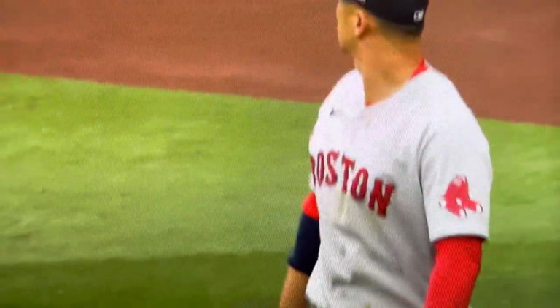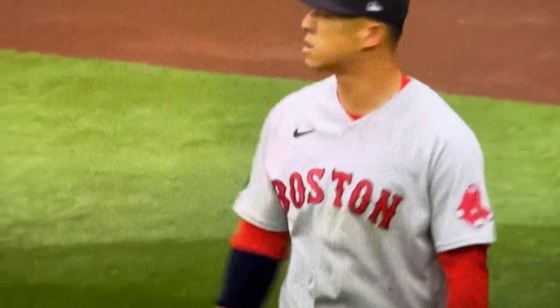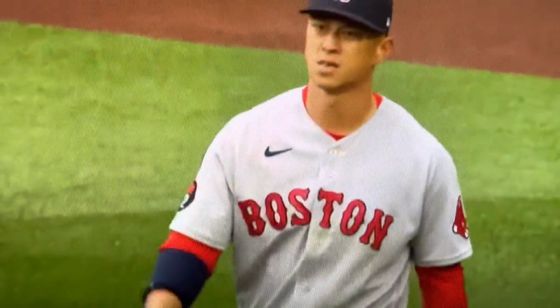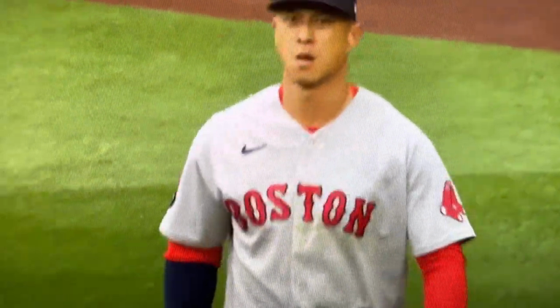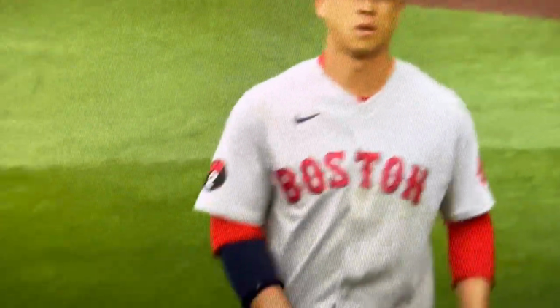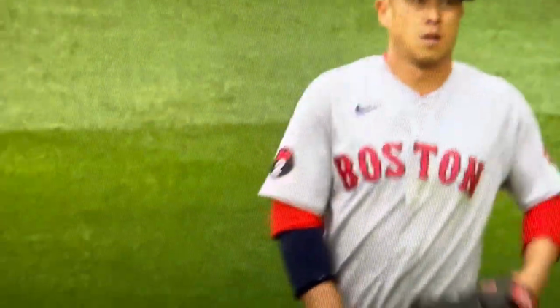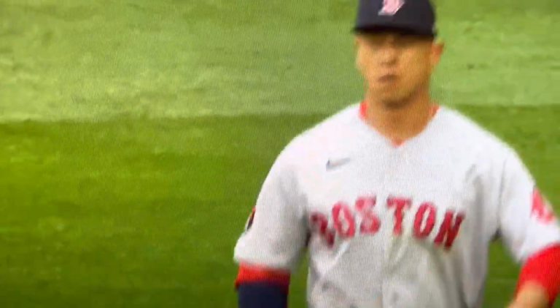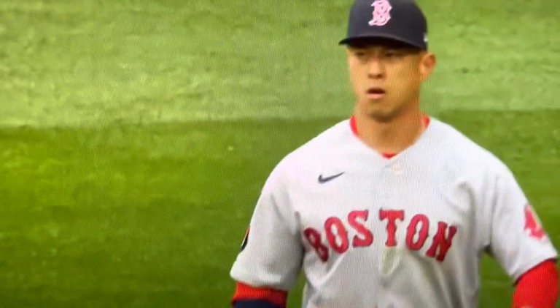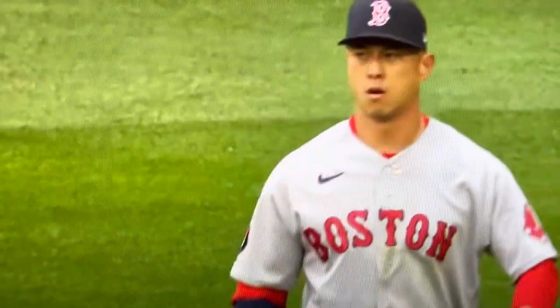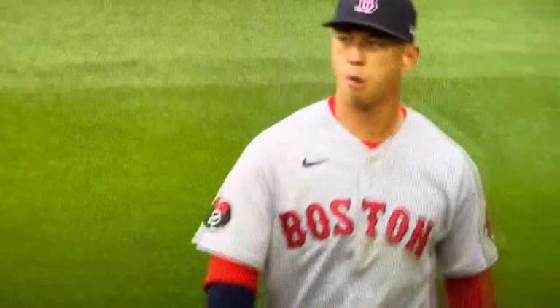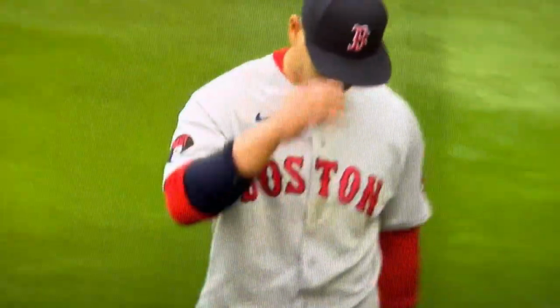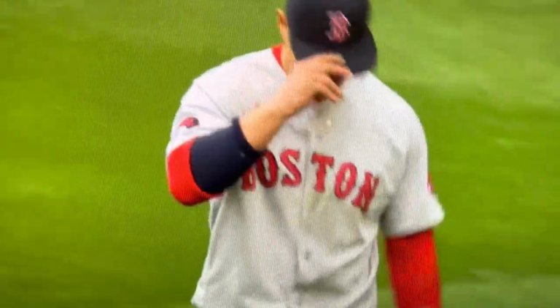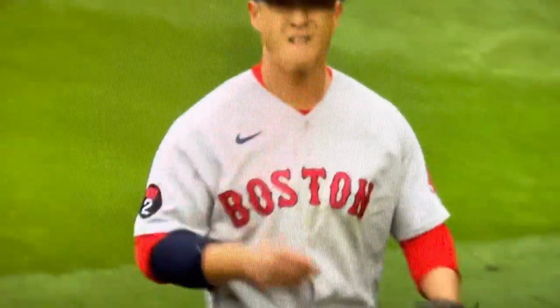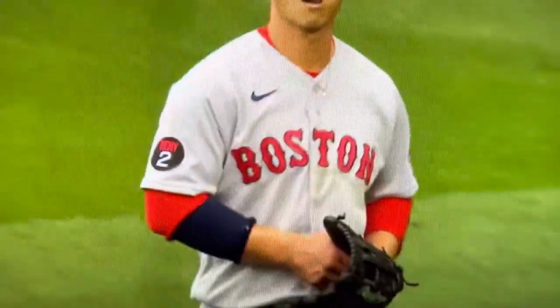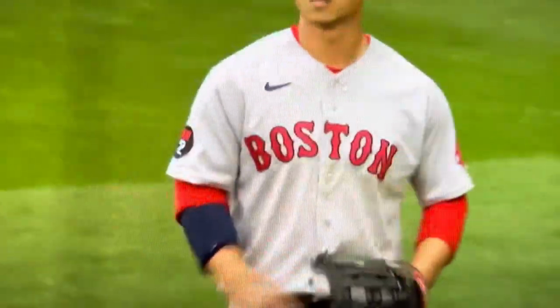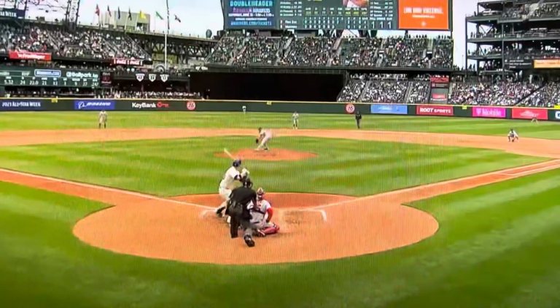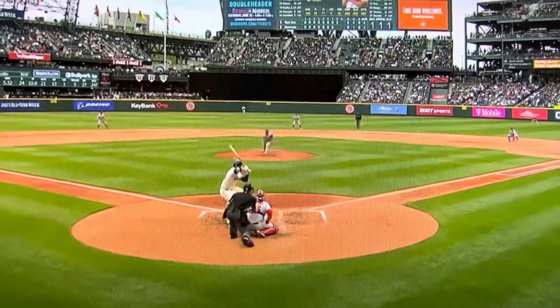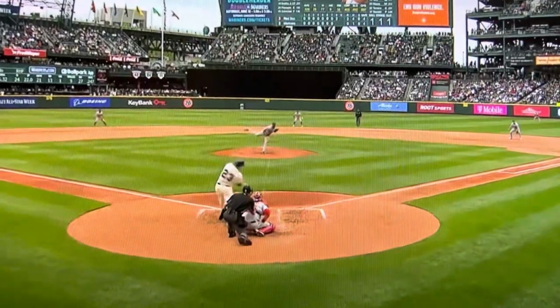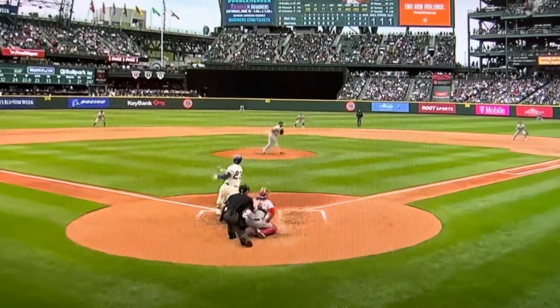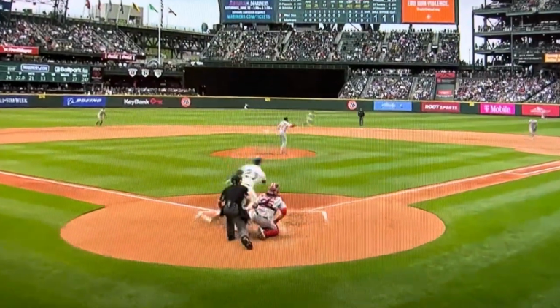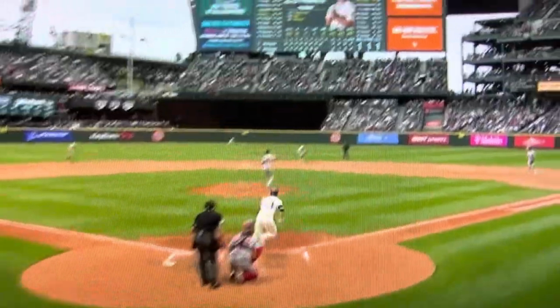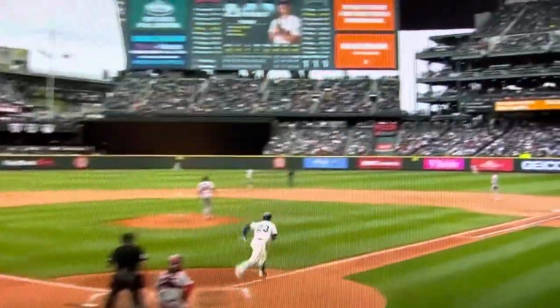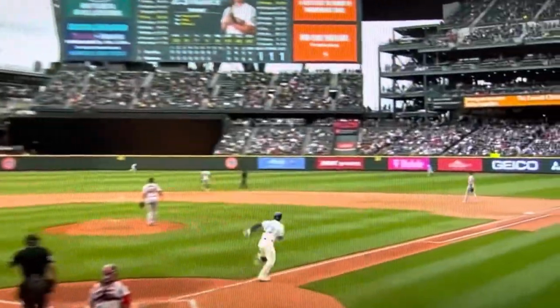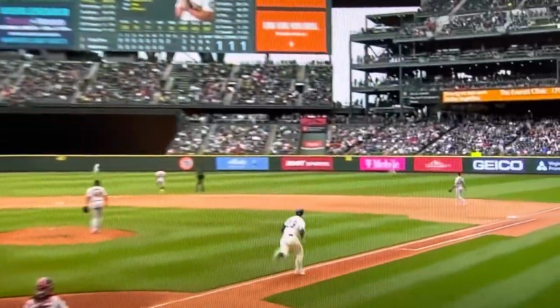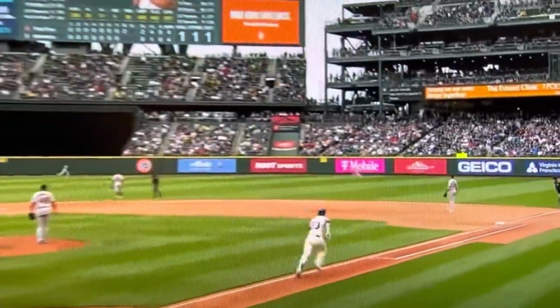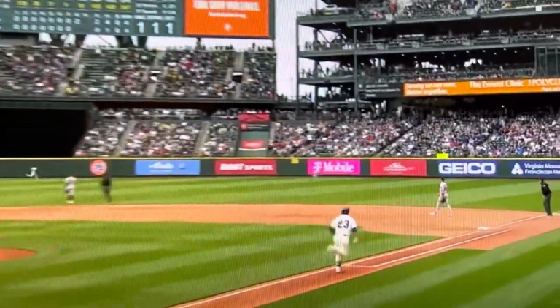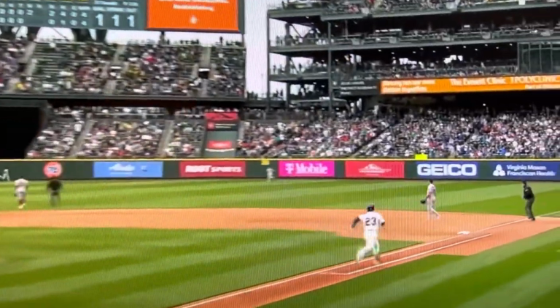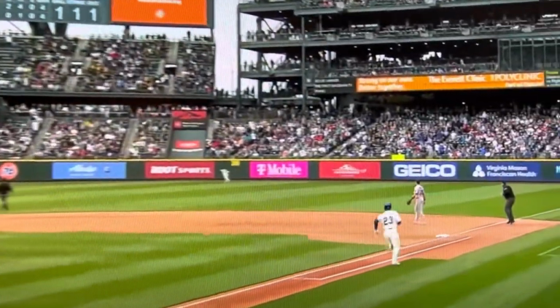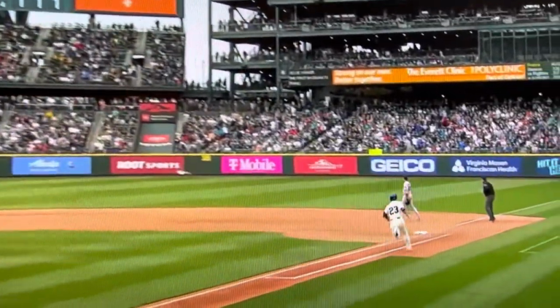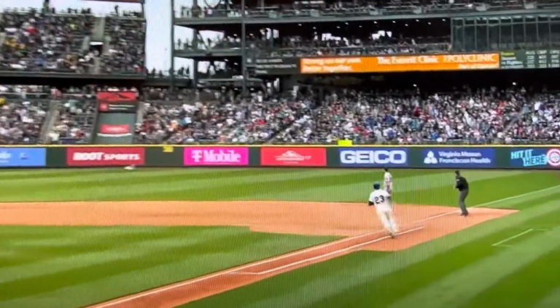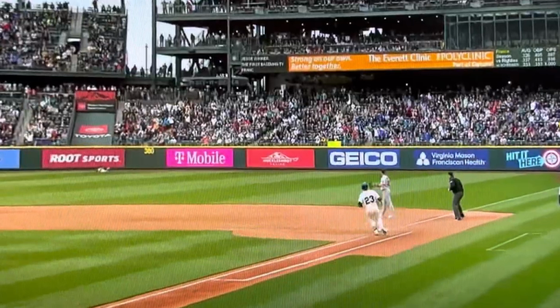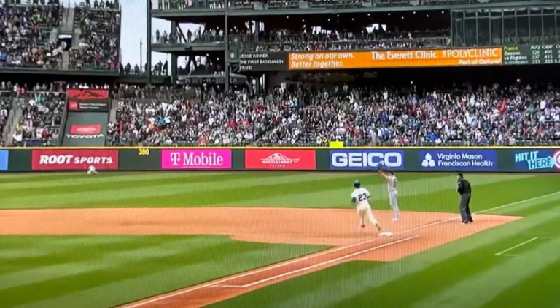He sprawled out full length, about 10 feet in front of the warning track, and made an absolutely highlight reel type play. Wow, that was incredible.